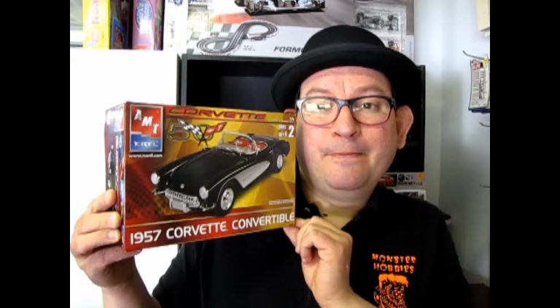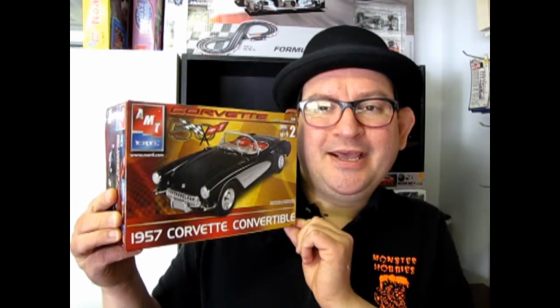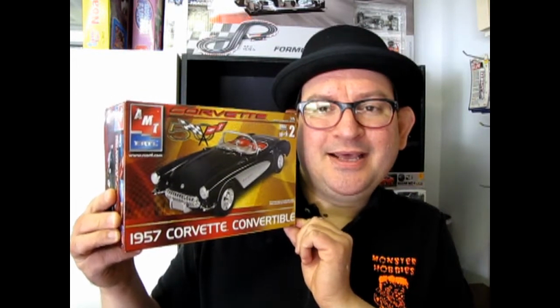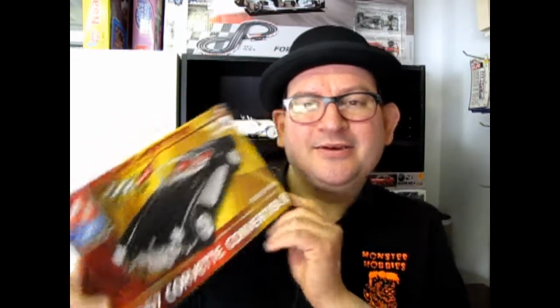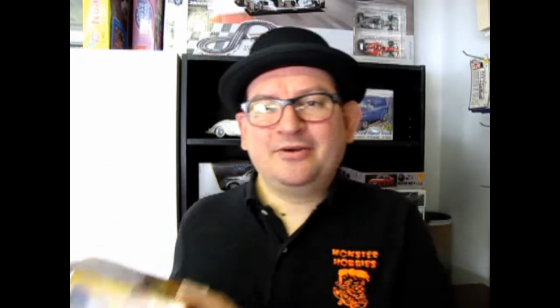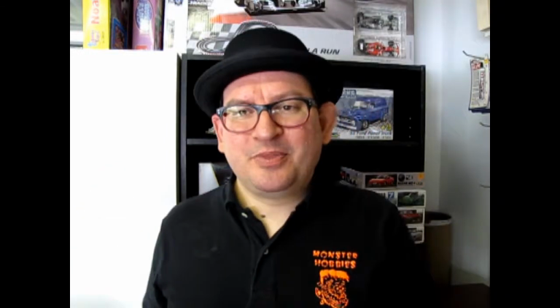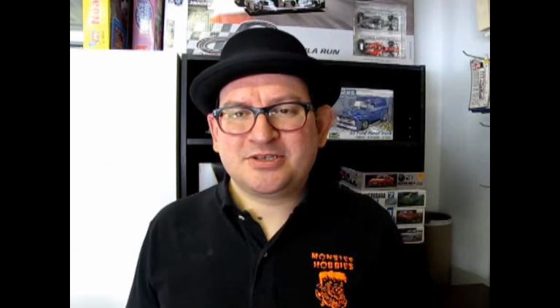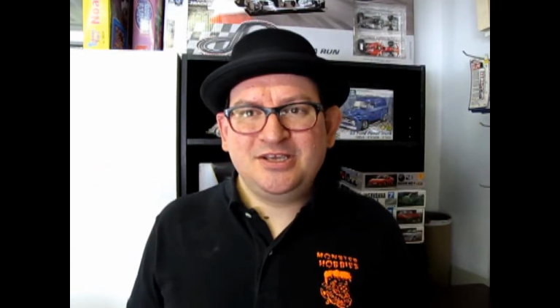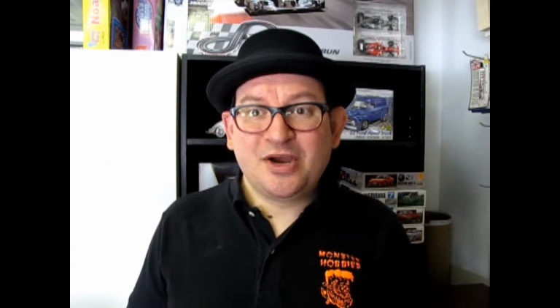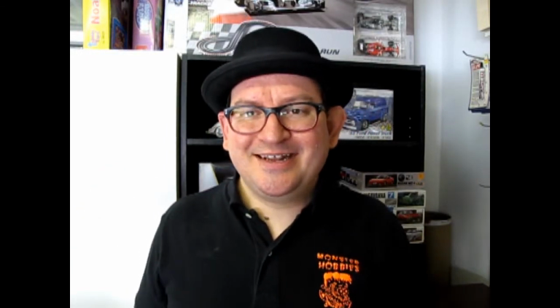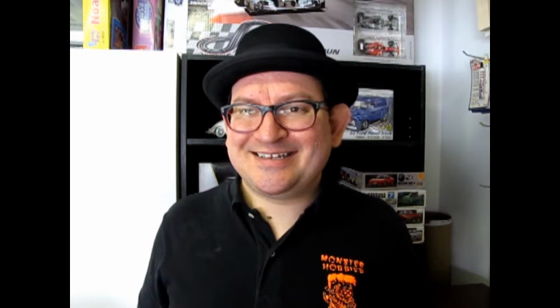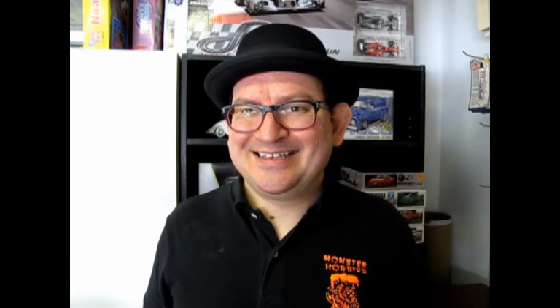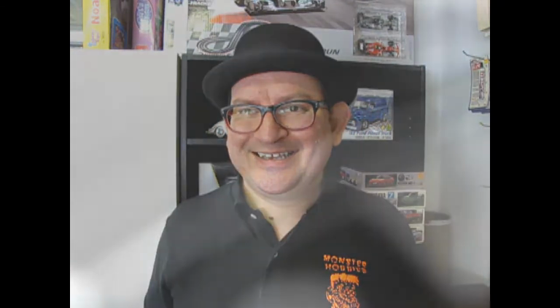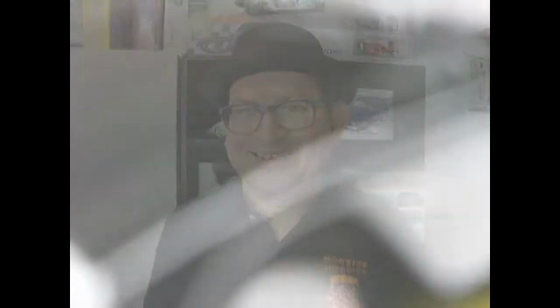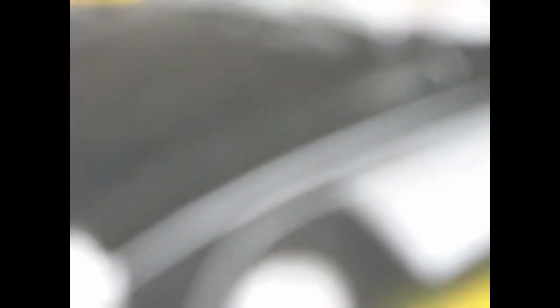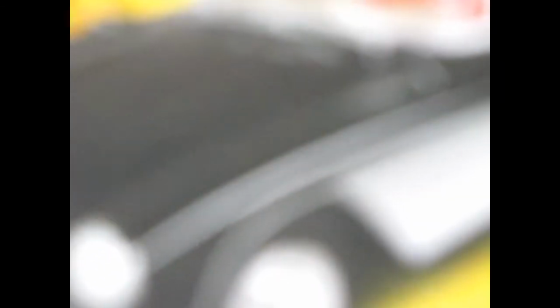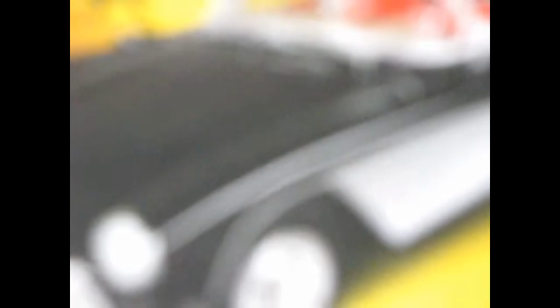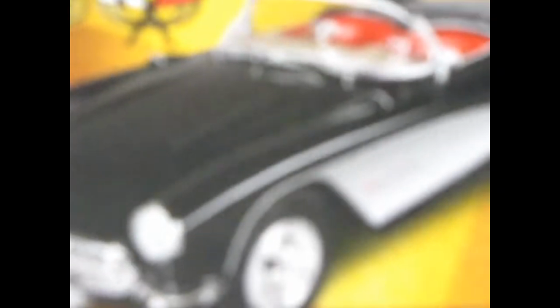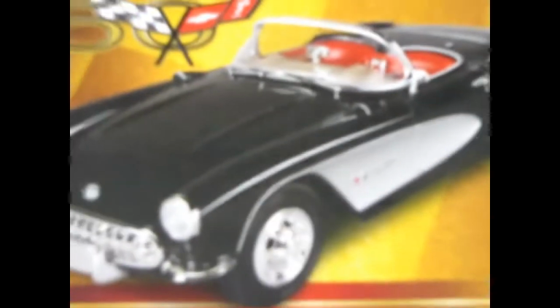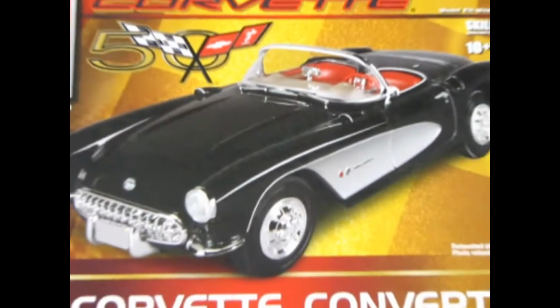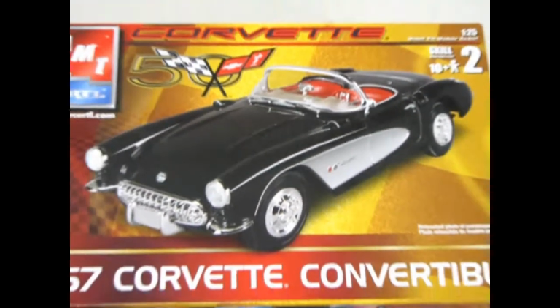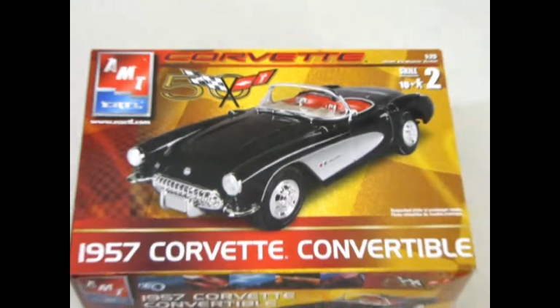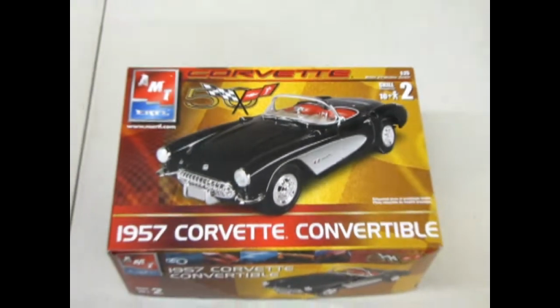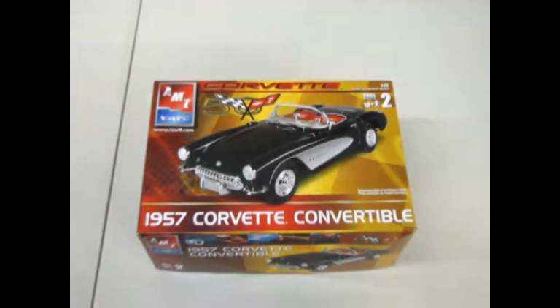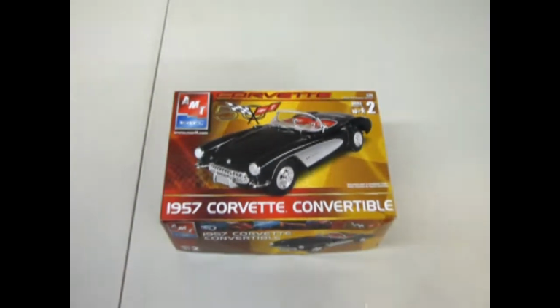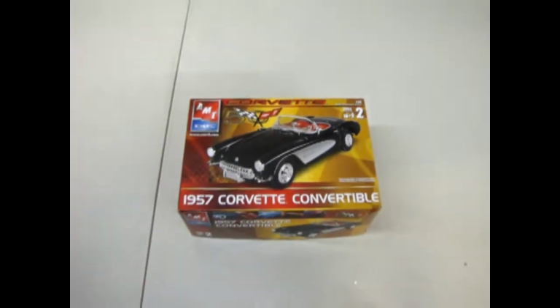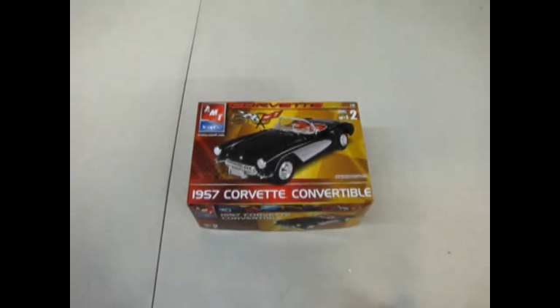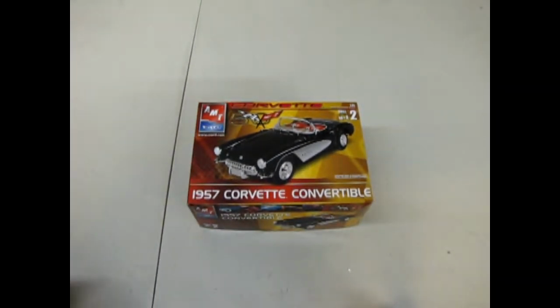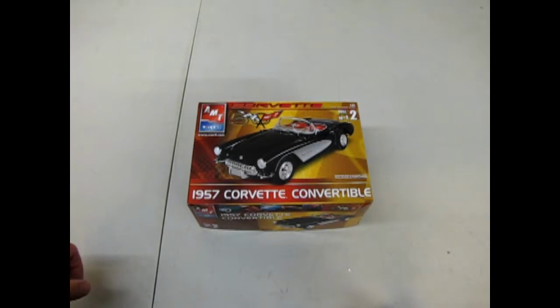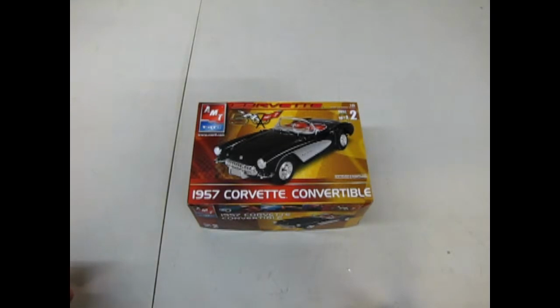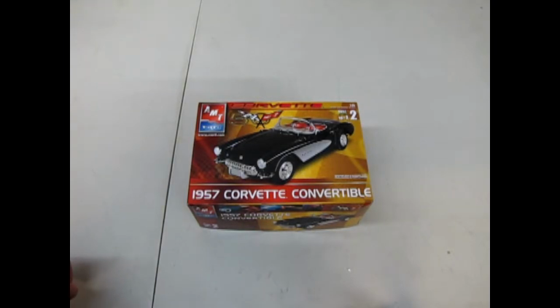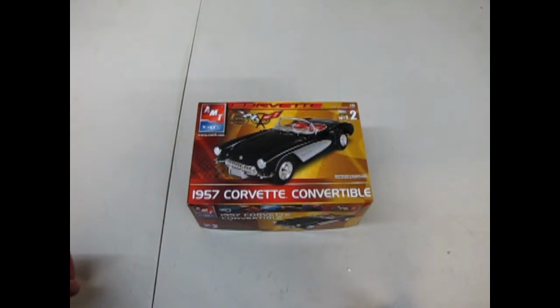Let's go down, open up the box and see what's in it. We go back to the sports car scene with the 1957 Corvette Convertible 50th Anniversary kit by AMT Ertl.